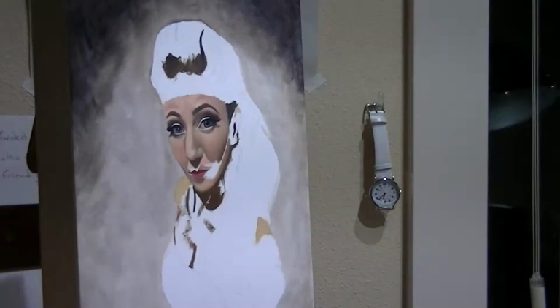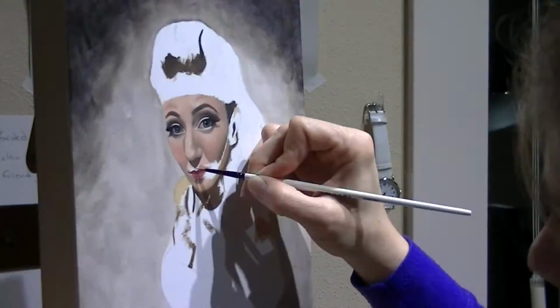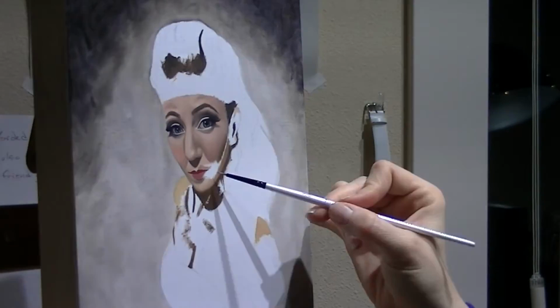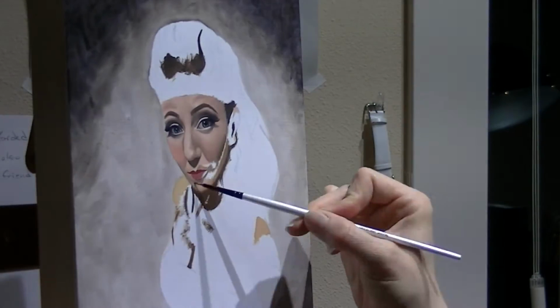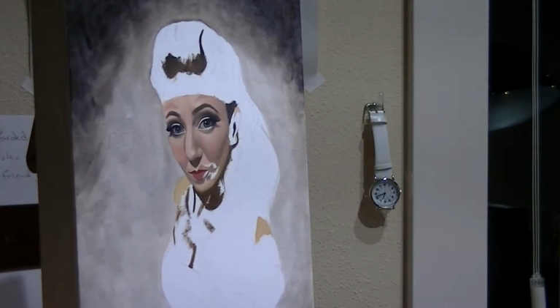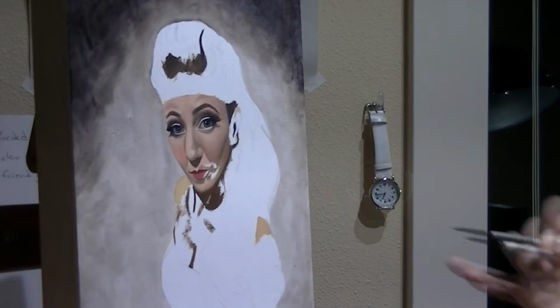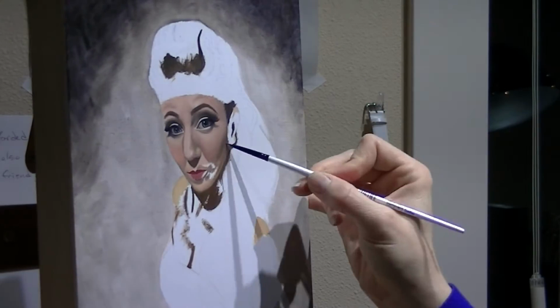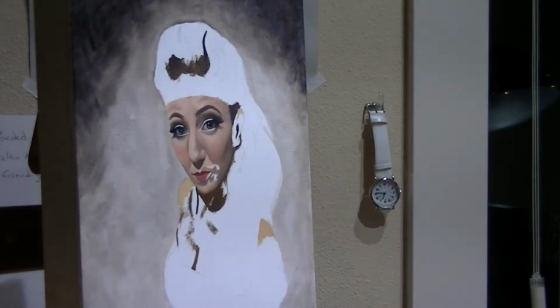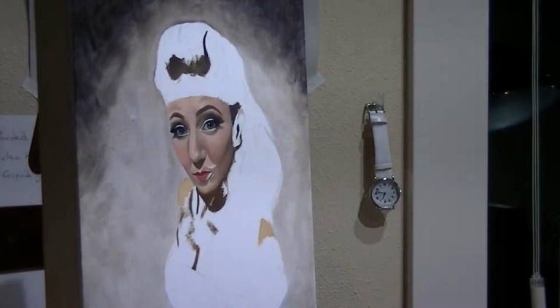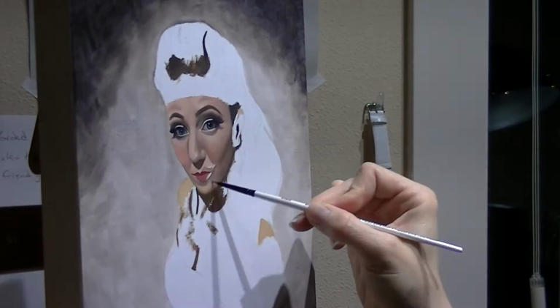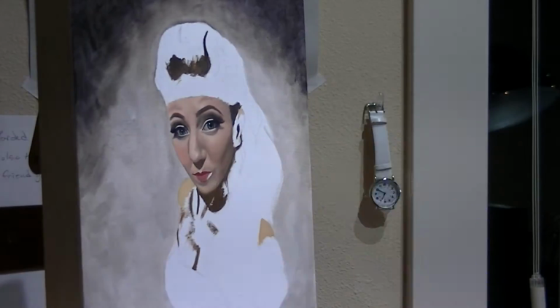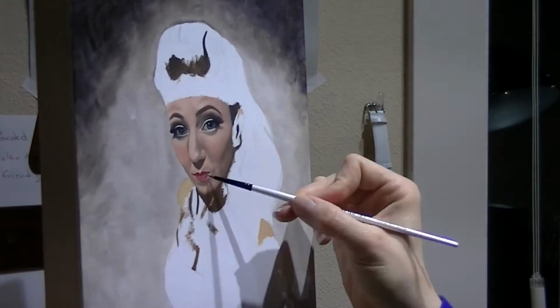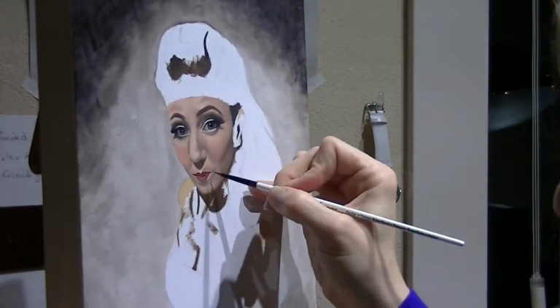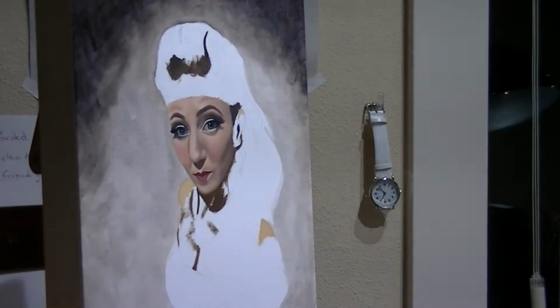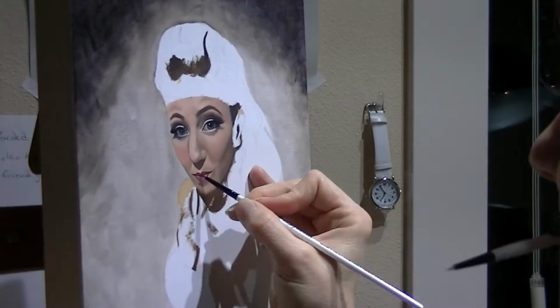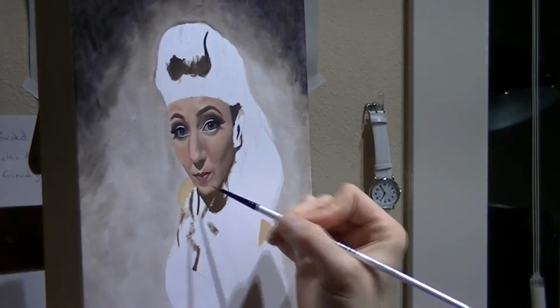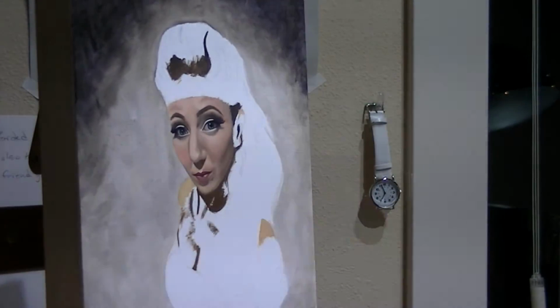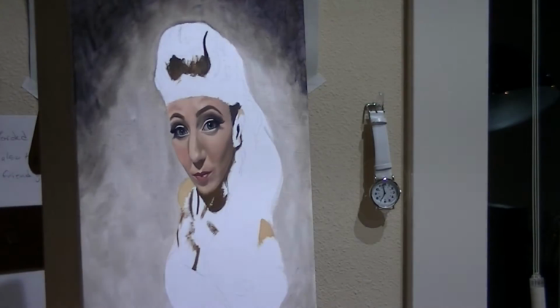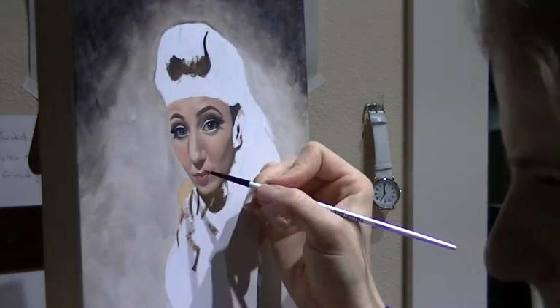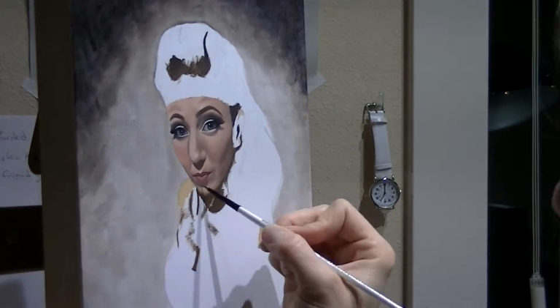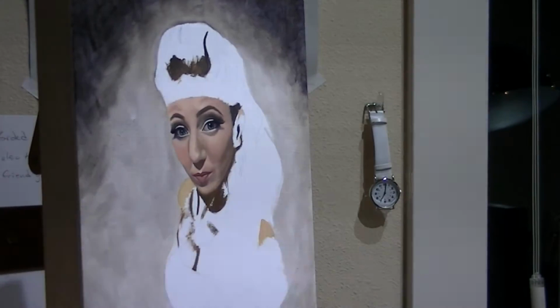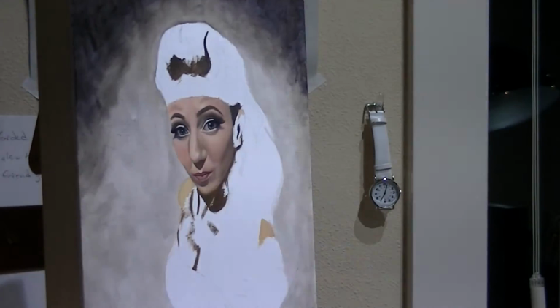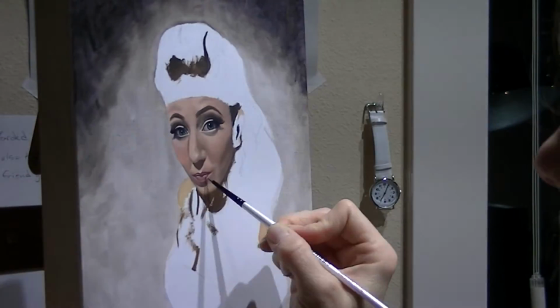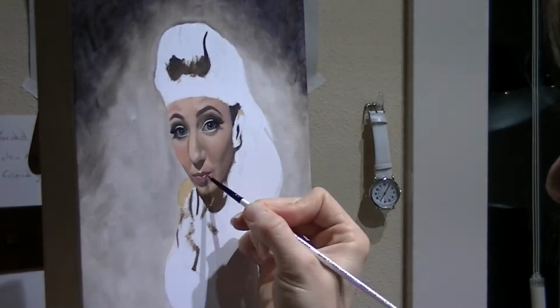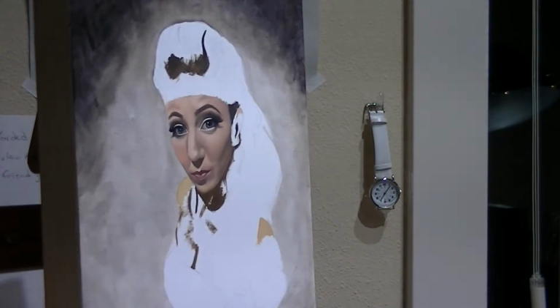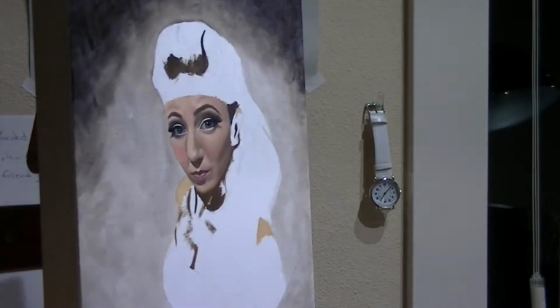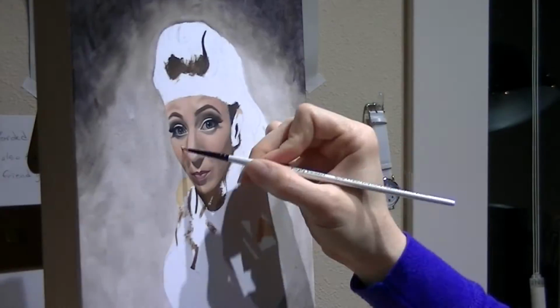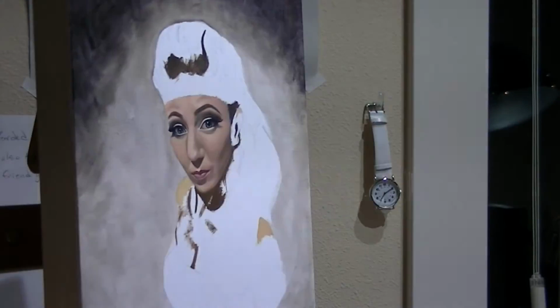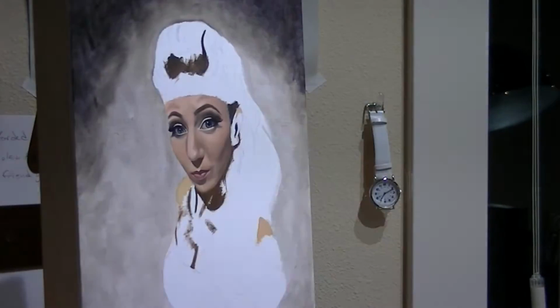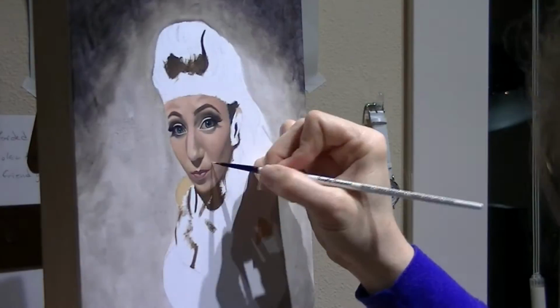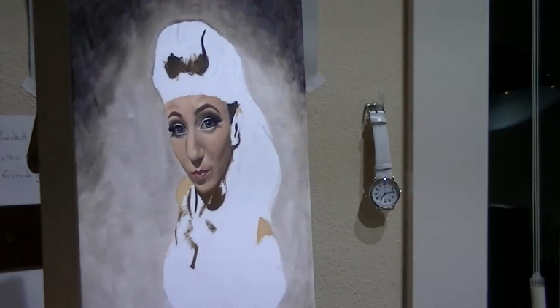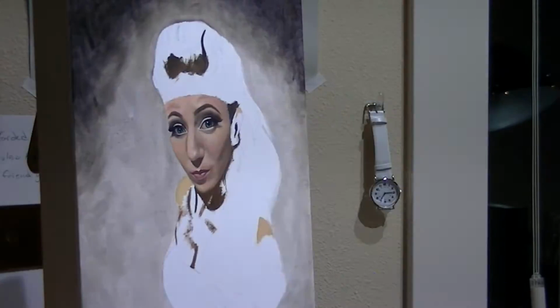I really liked the hair and the pose of this picture, but I couldn't decide what to have her doing. It was really the expression on her face that made me feel like there had to be something else — she couldn't just be standing there. So I had to come up with something.